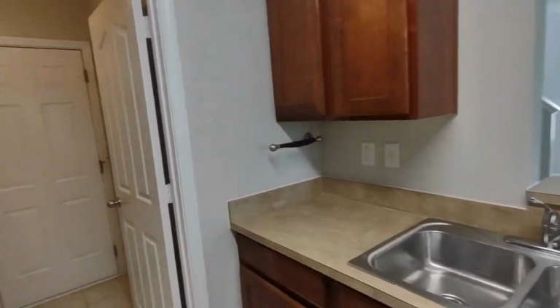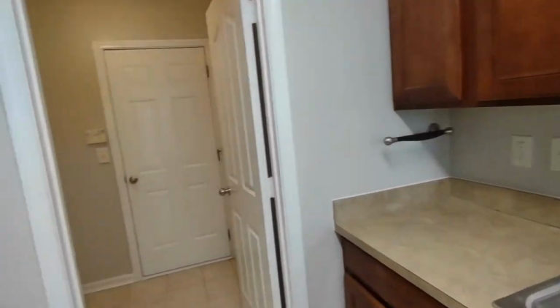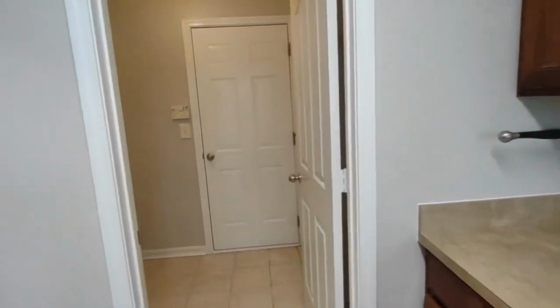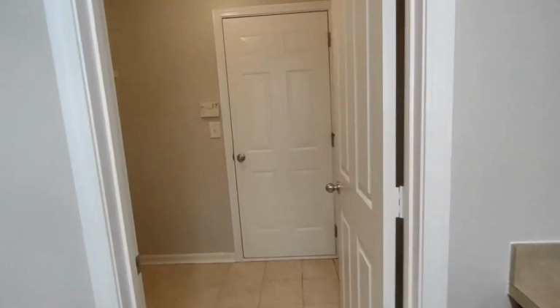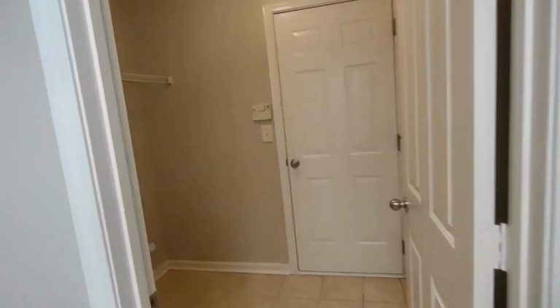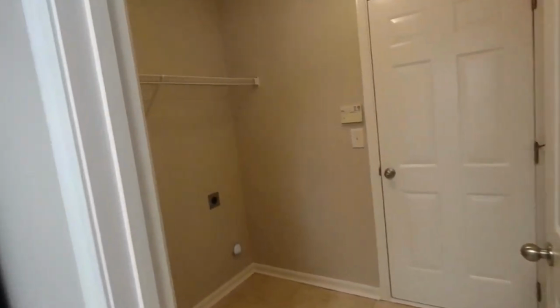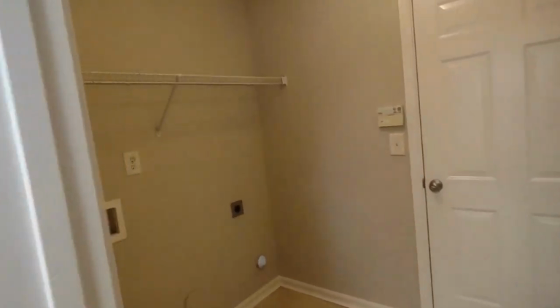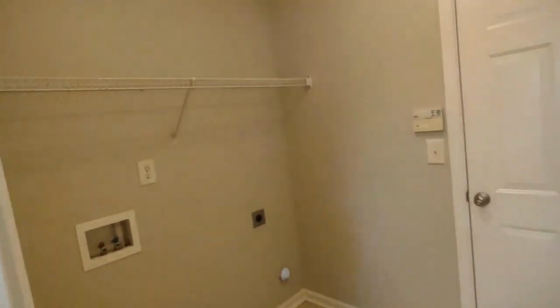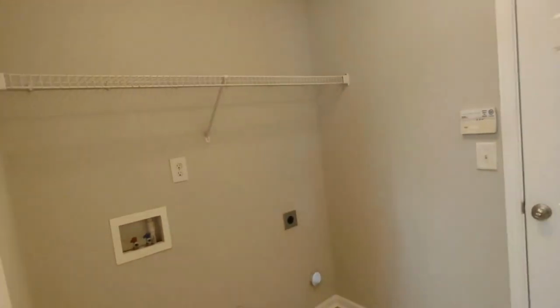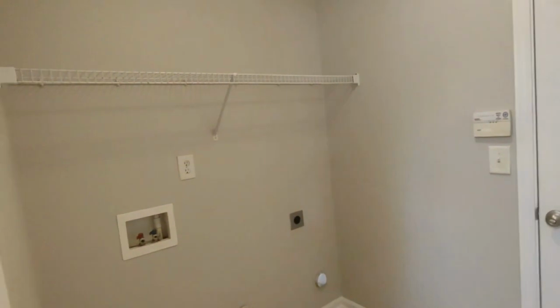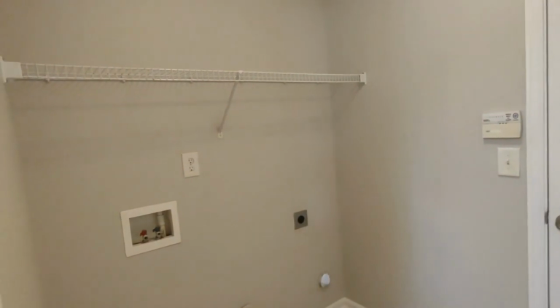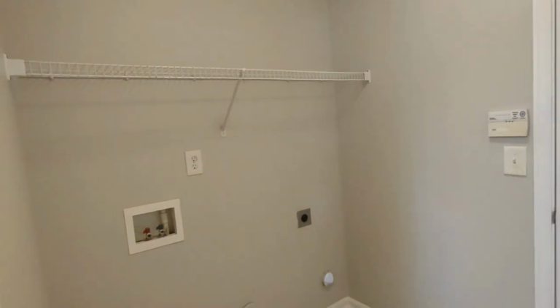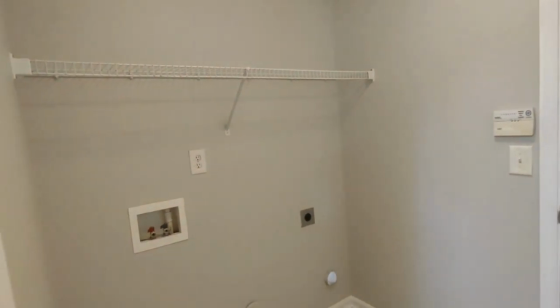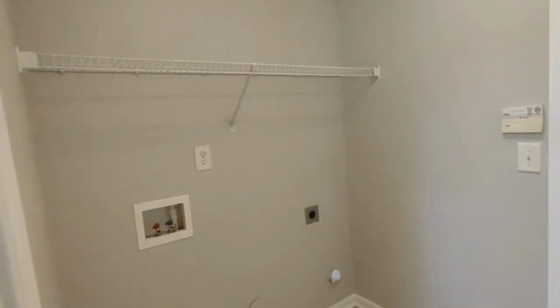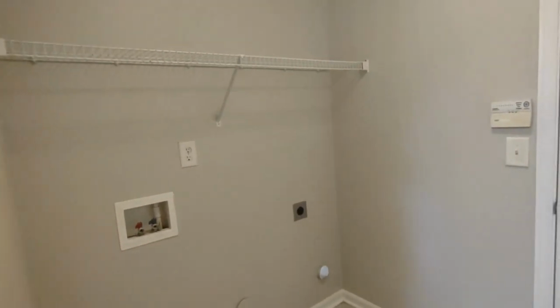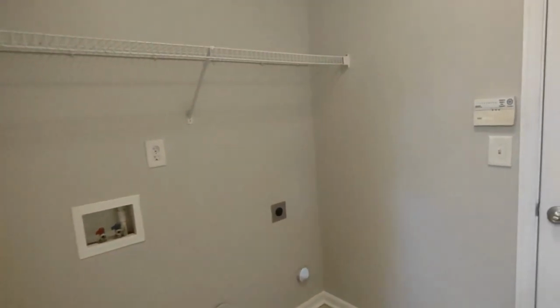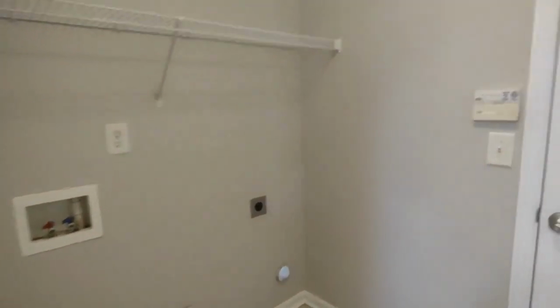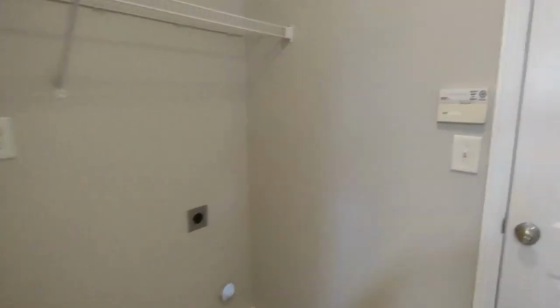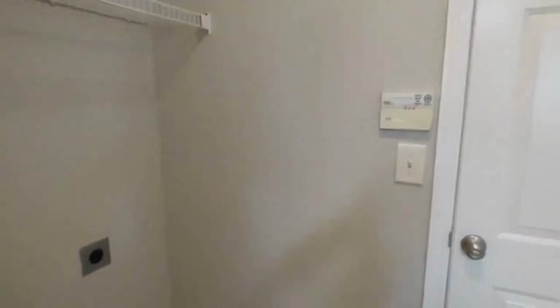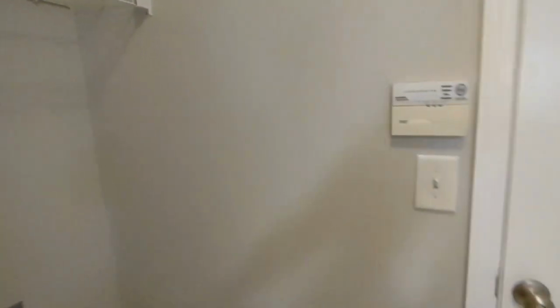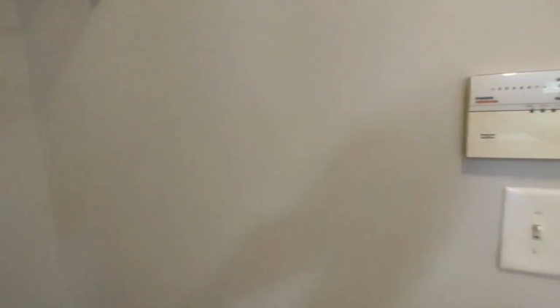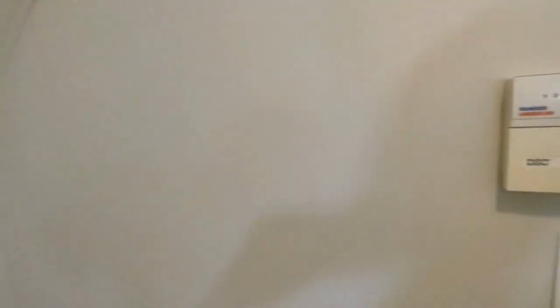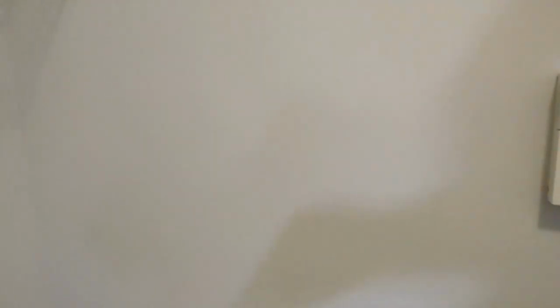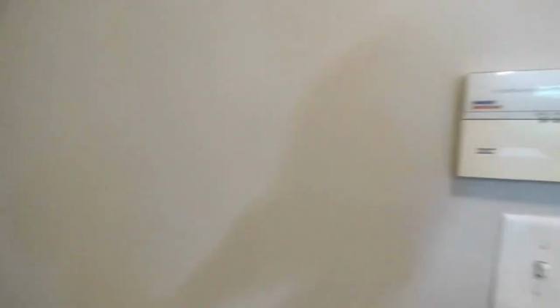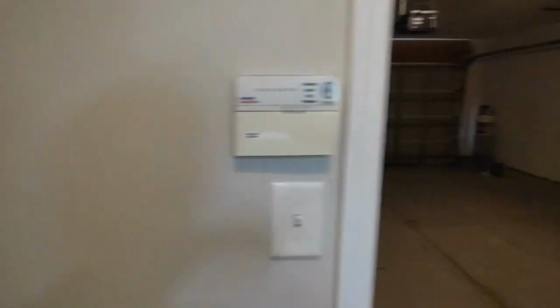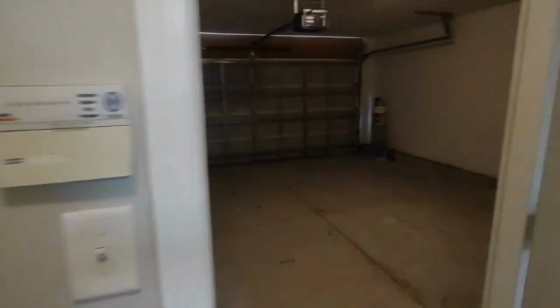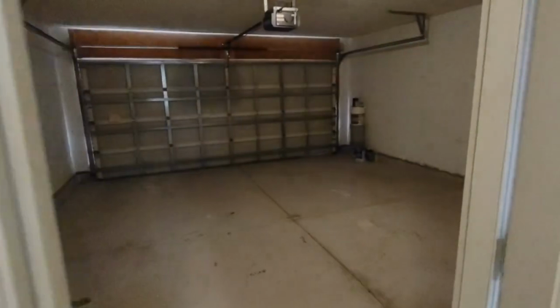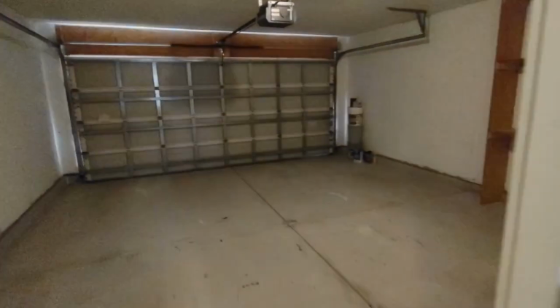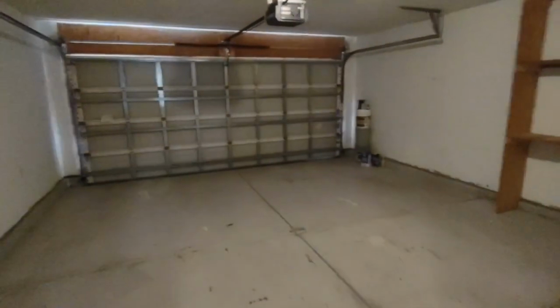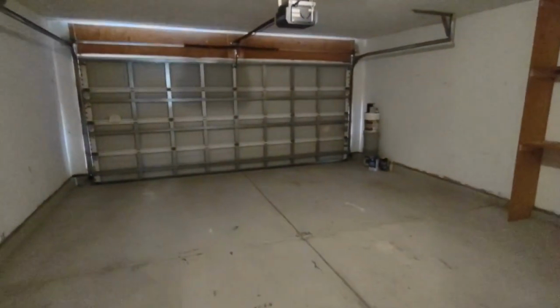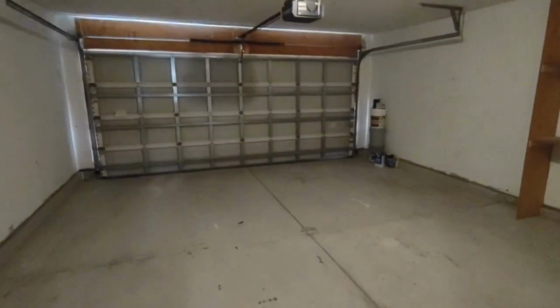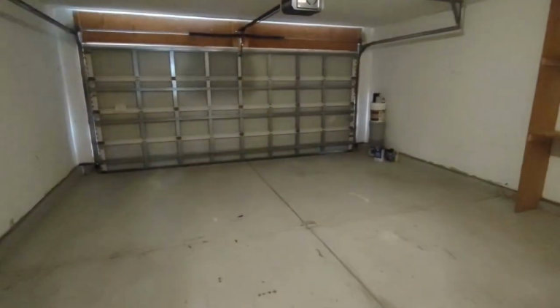Going straight on, we come into the laundry area. The laundry area is equipped with washer dryer hookups as well as storage space above. Here is the garage access — a two car garage with automatic opener.